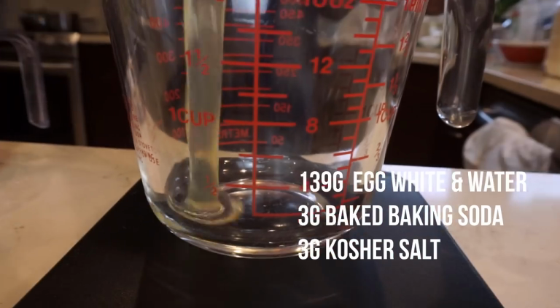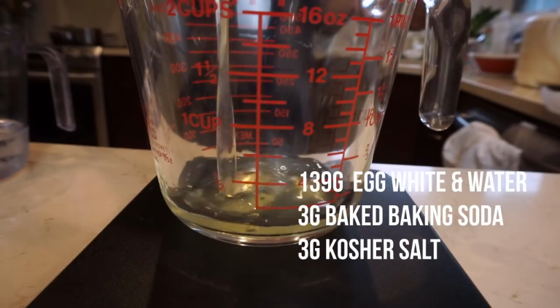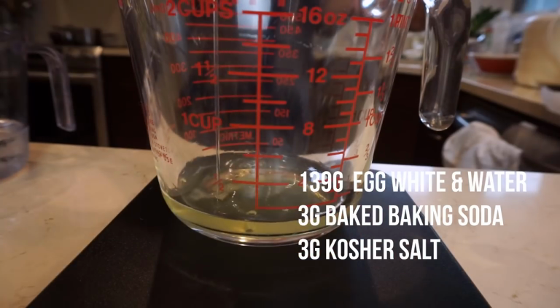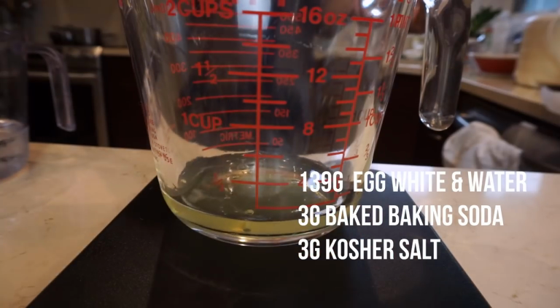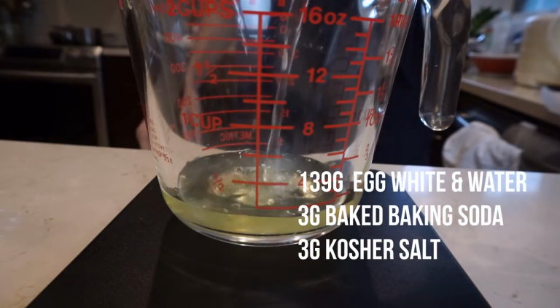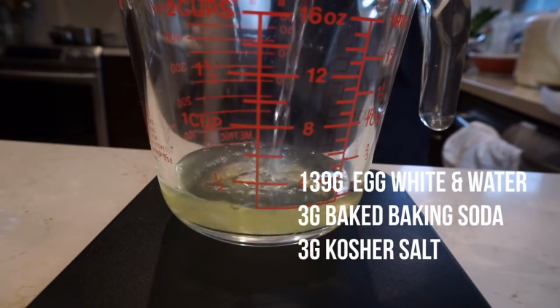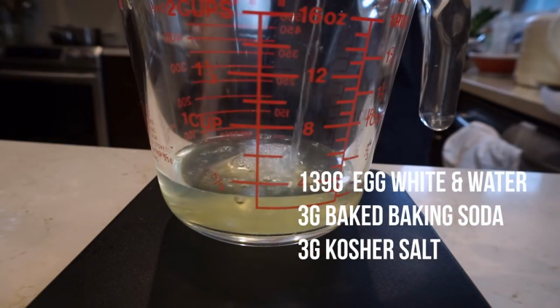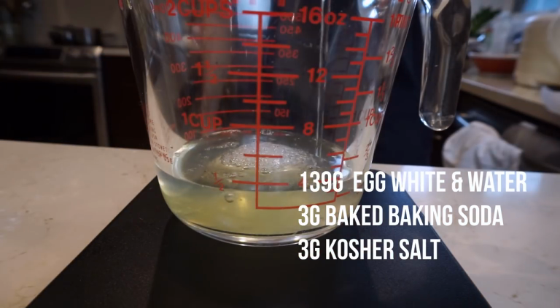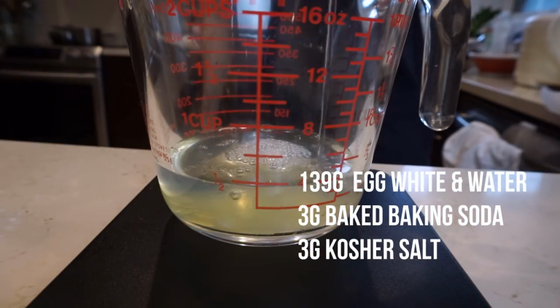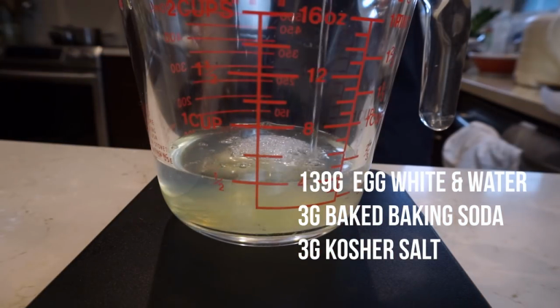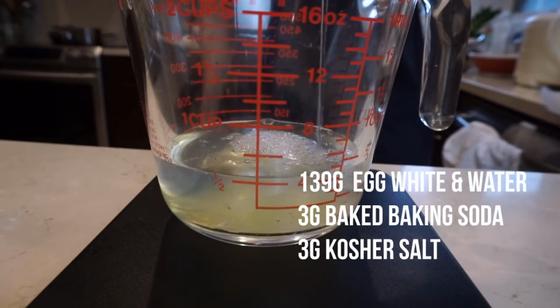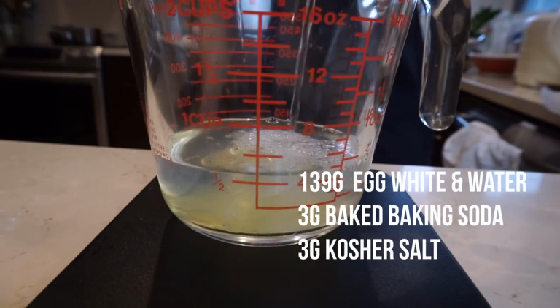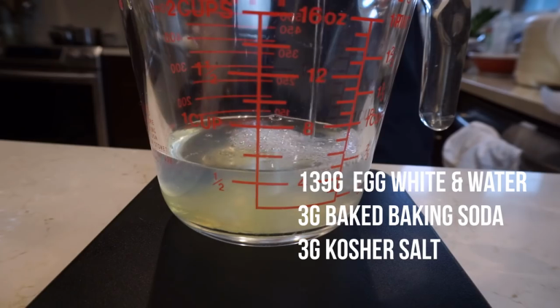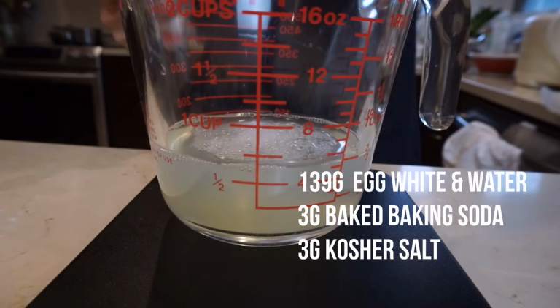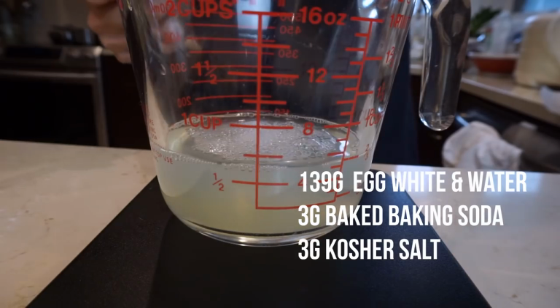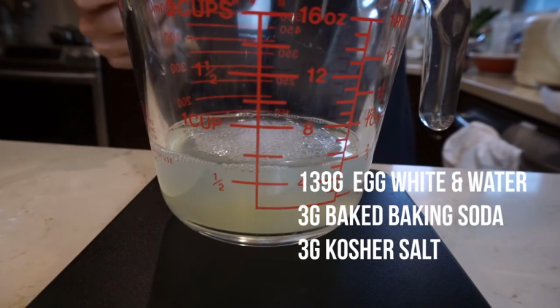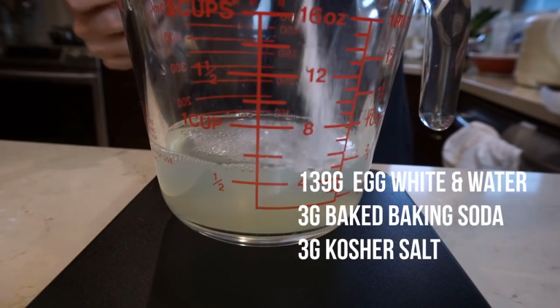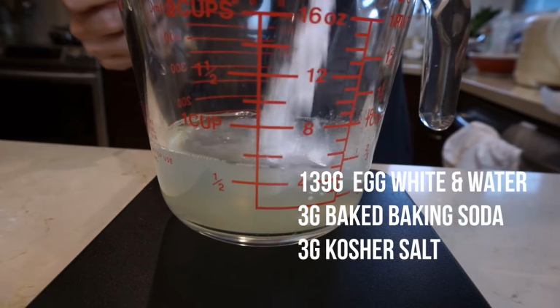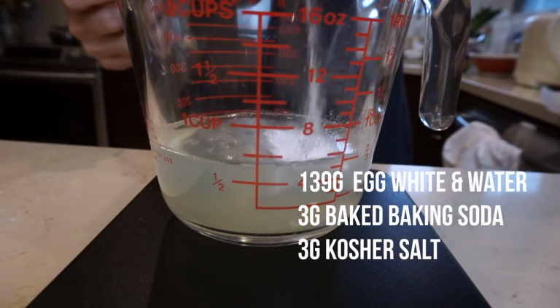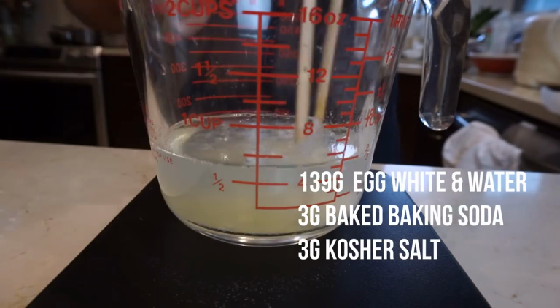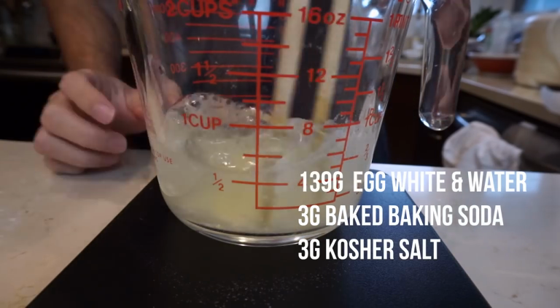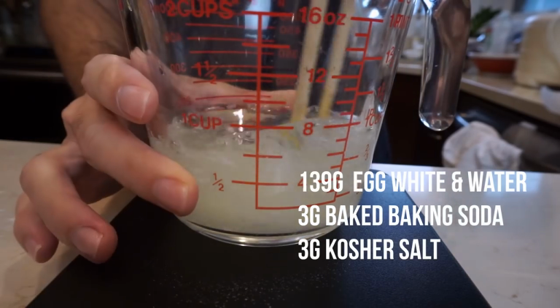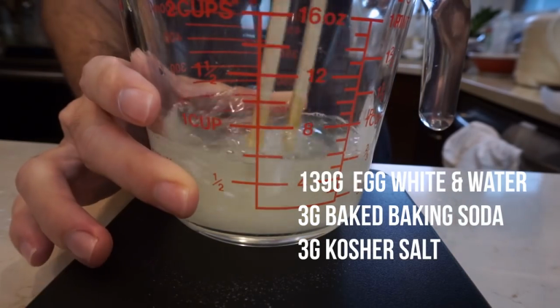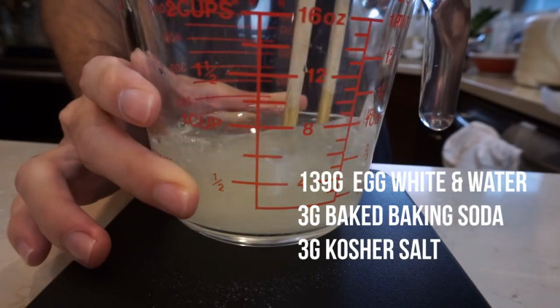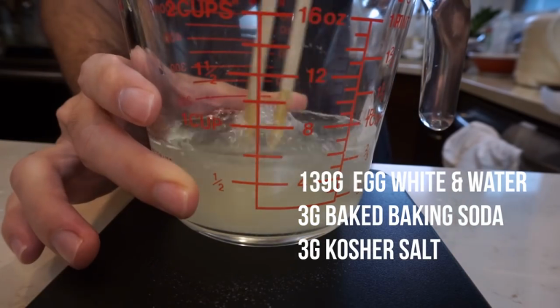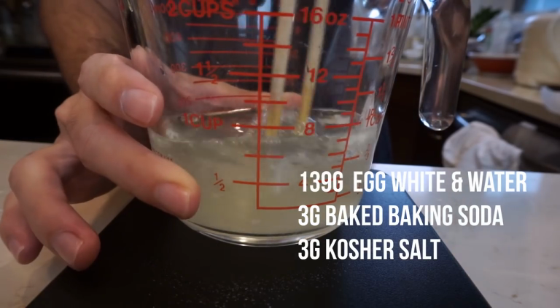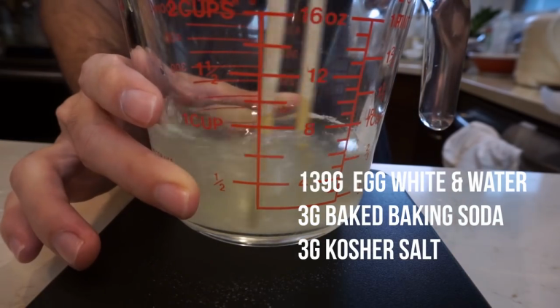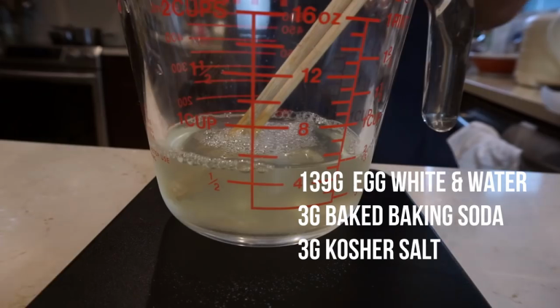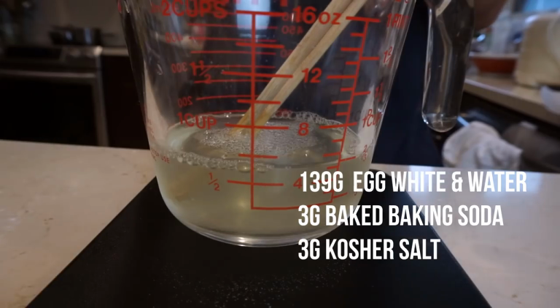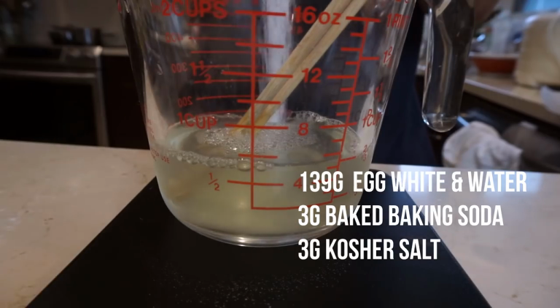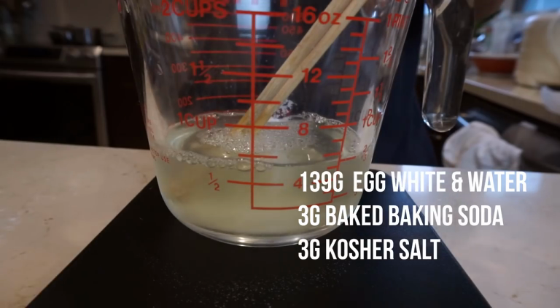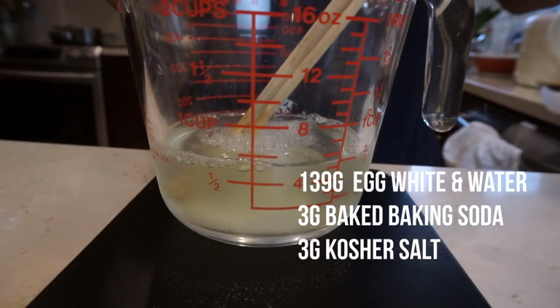Next I'm going to add one egg white to a measuring cup and then fill that cup up with water until it weighs 139 grams. Then you're going to add three grams of your baked baking soda and three grams of kosher salt and mix it all together.